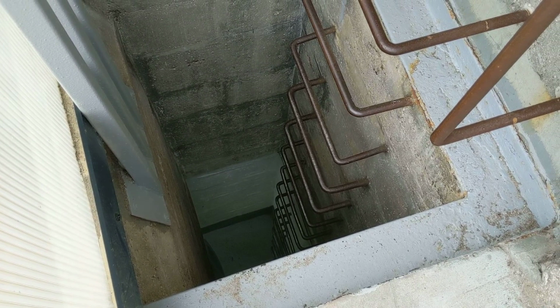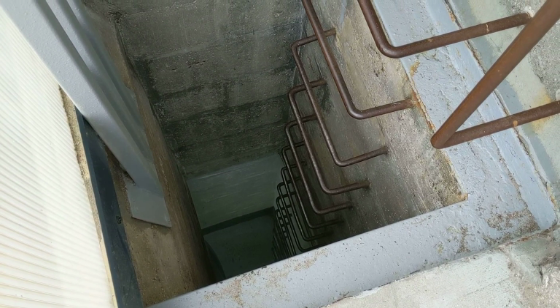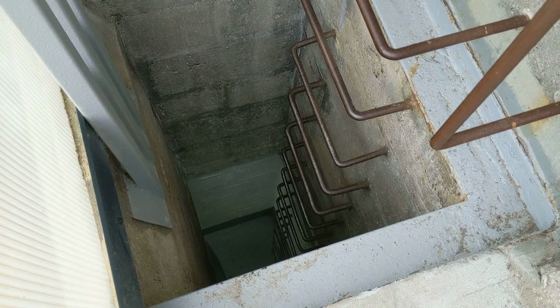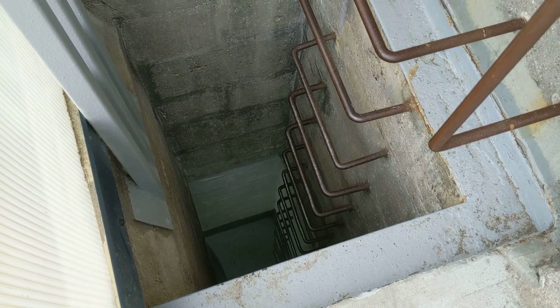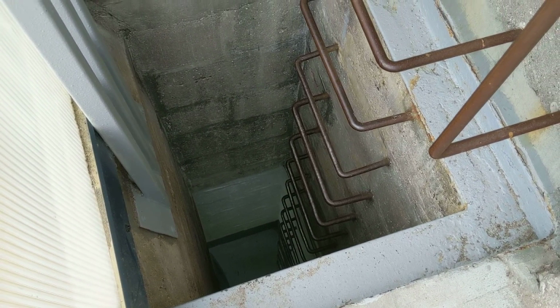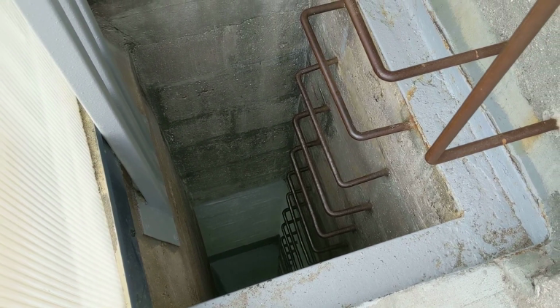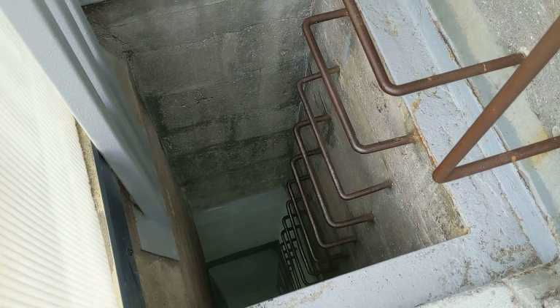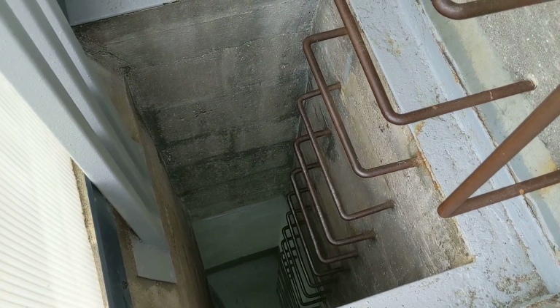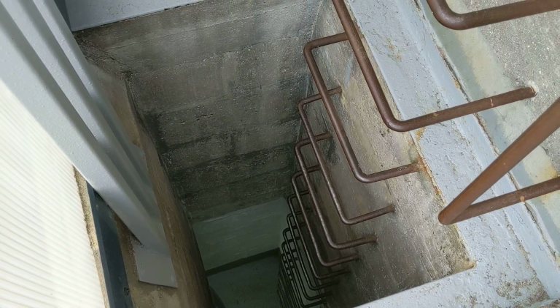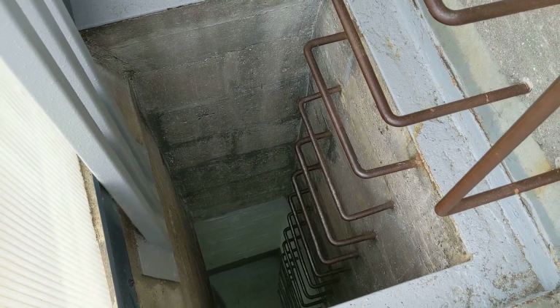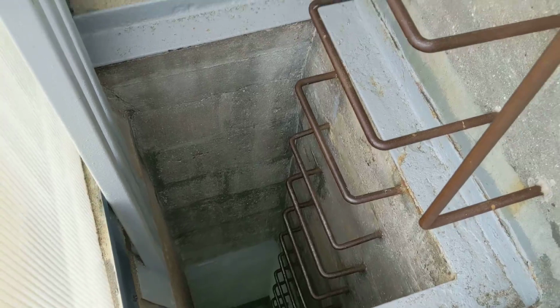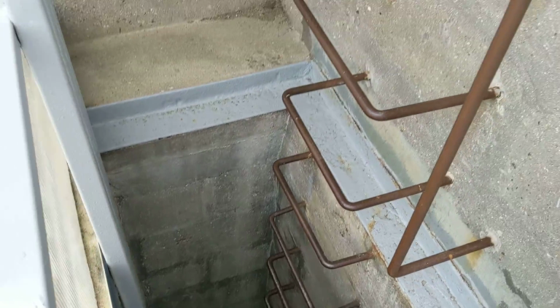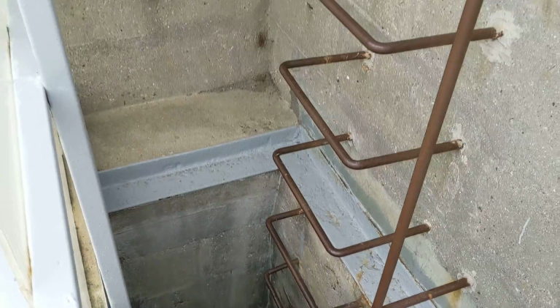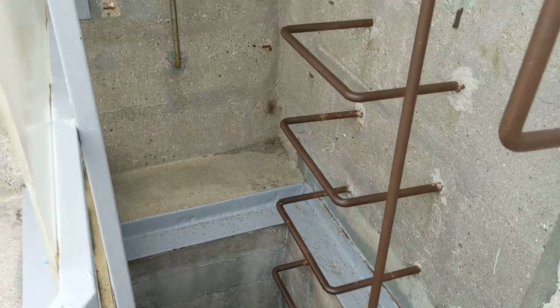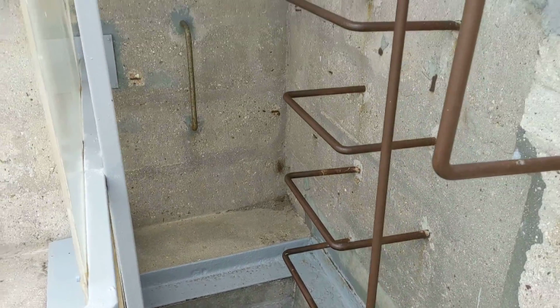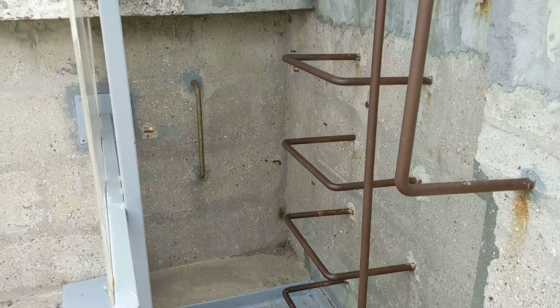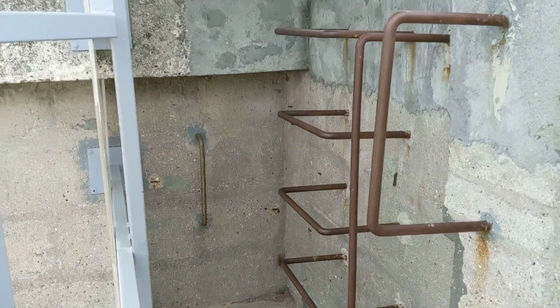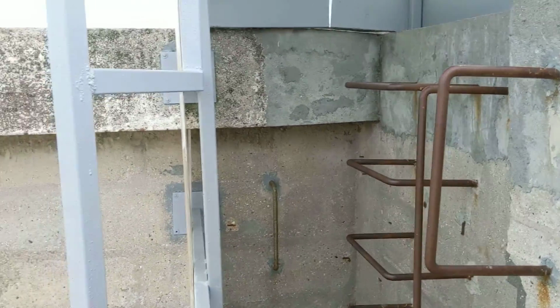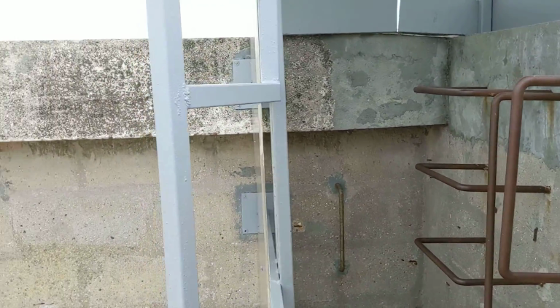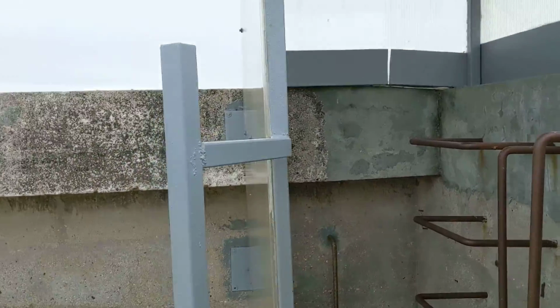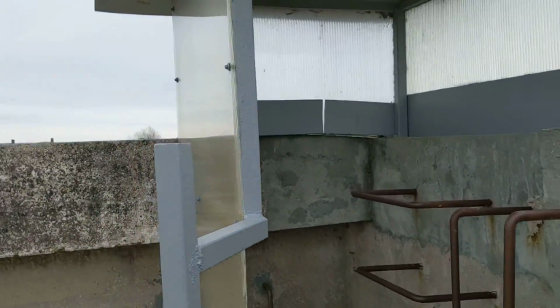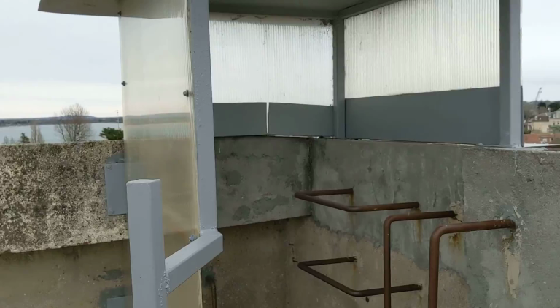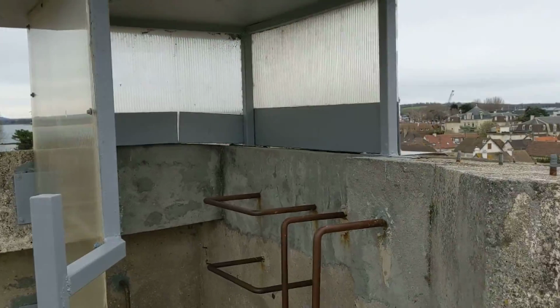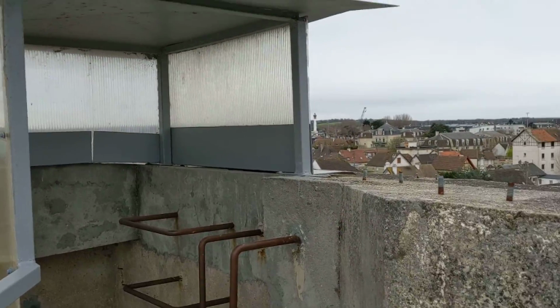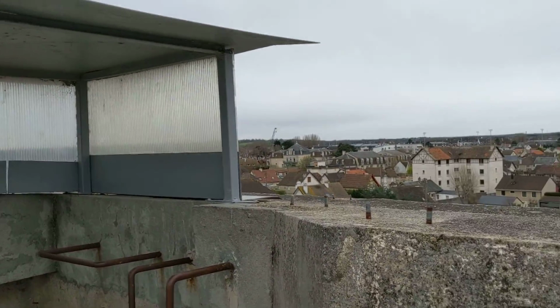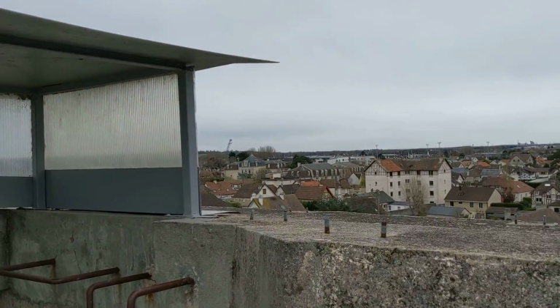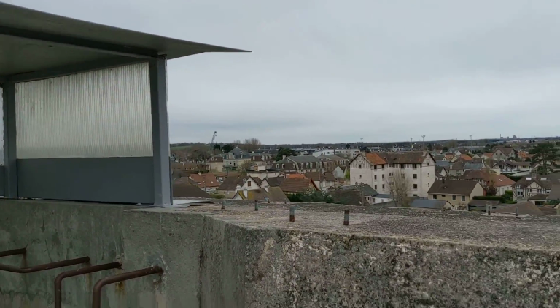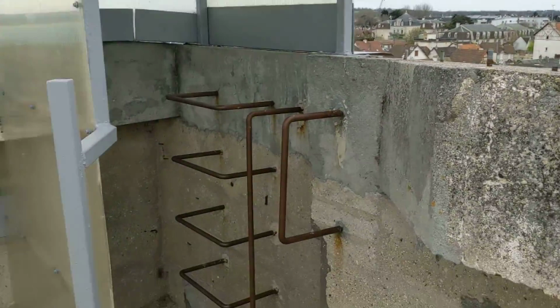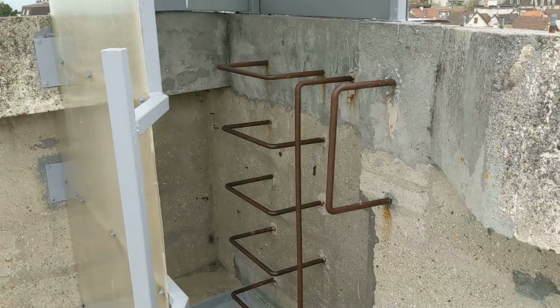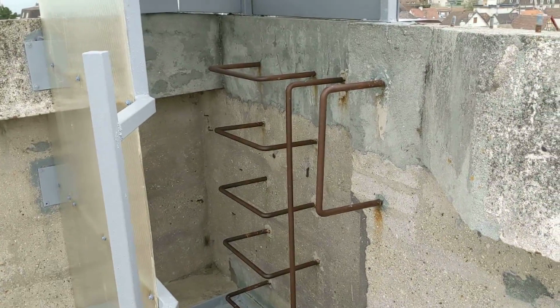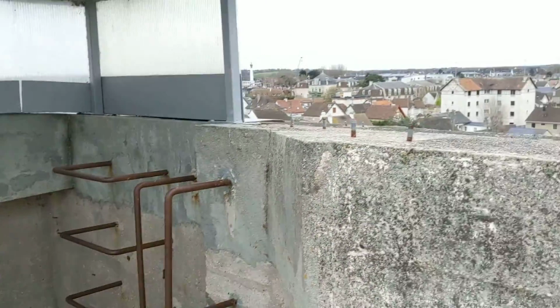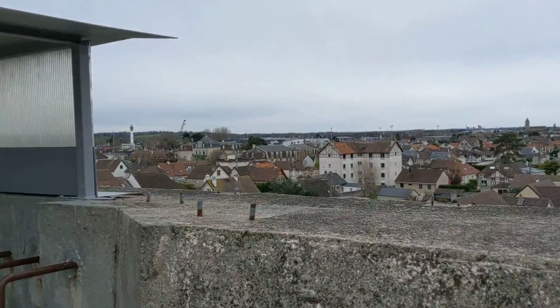Well, this is quite fun. You have to climb up this ladder to get up to the very top of the Flak Tower here in Wismar. But you are allowed to do it, which I'm quite surprised at.